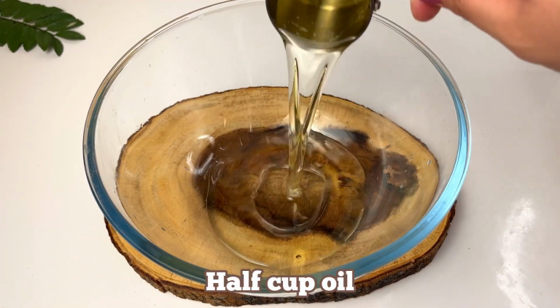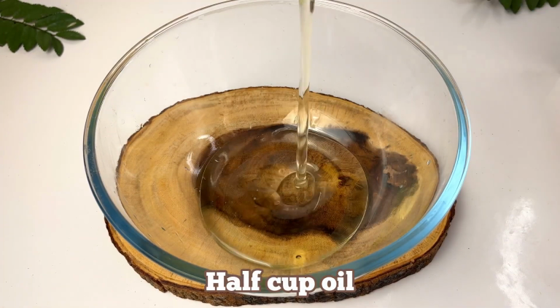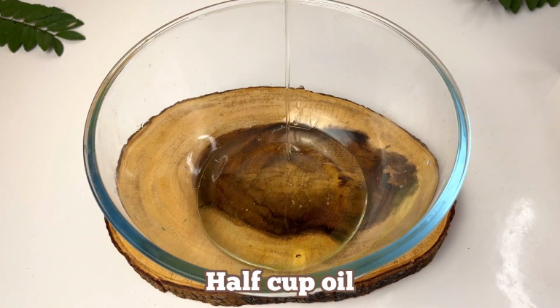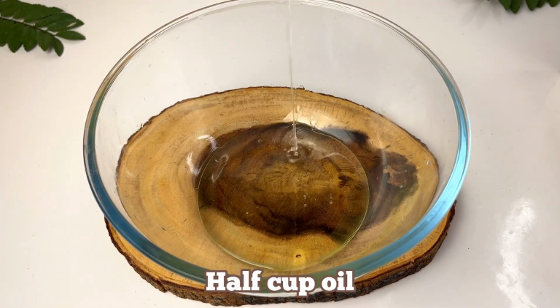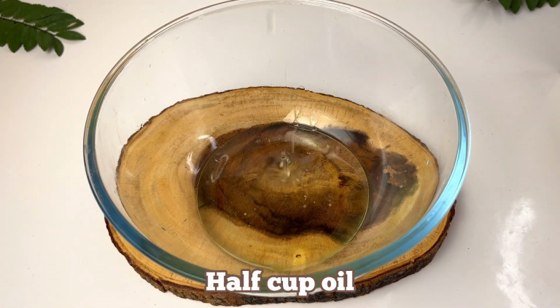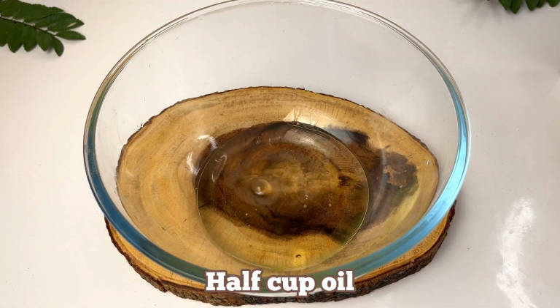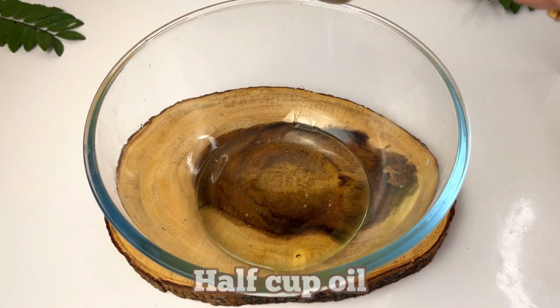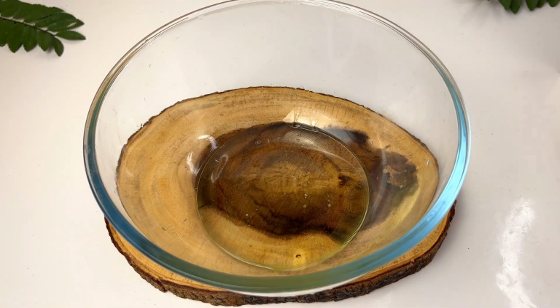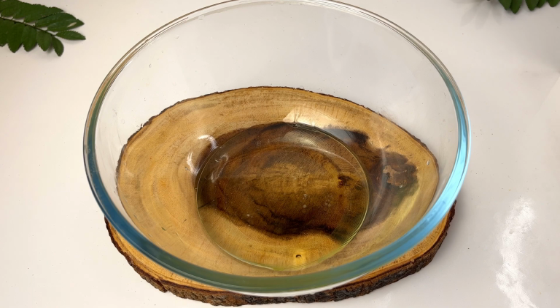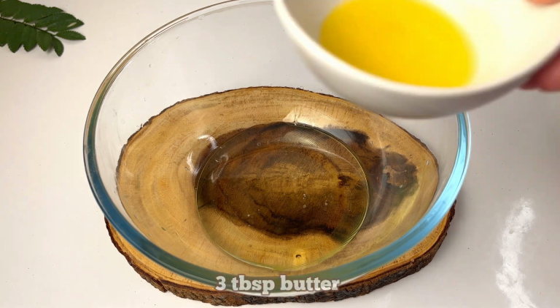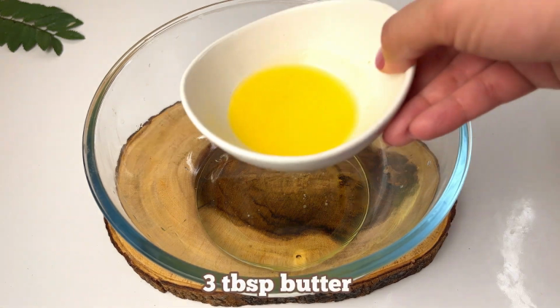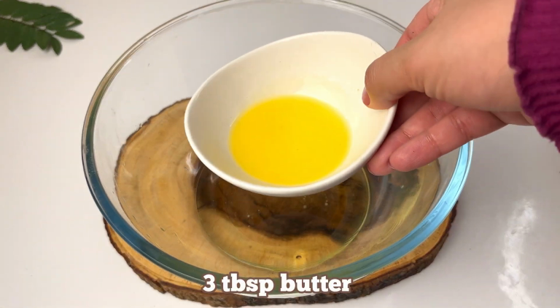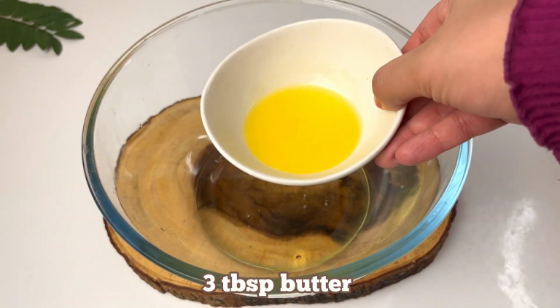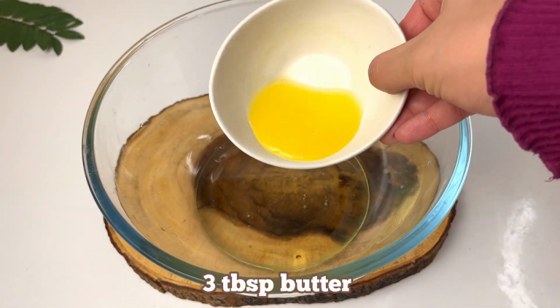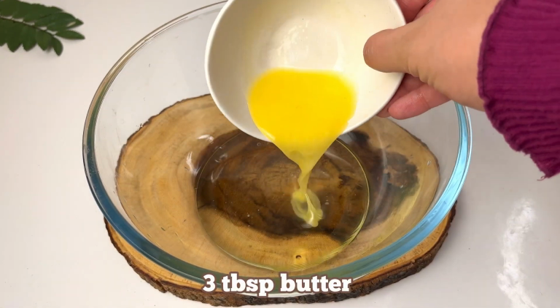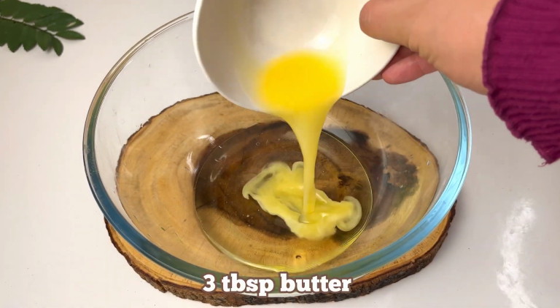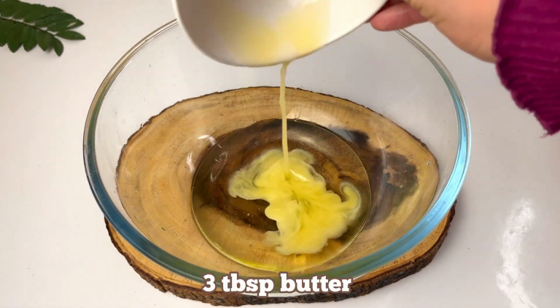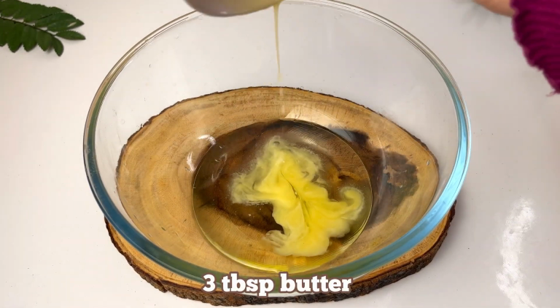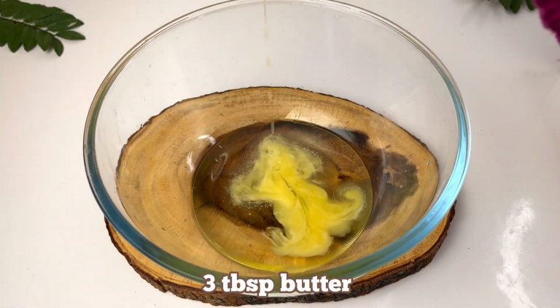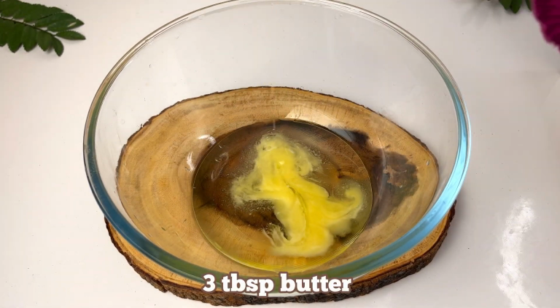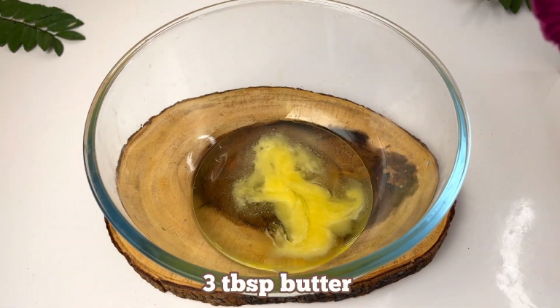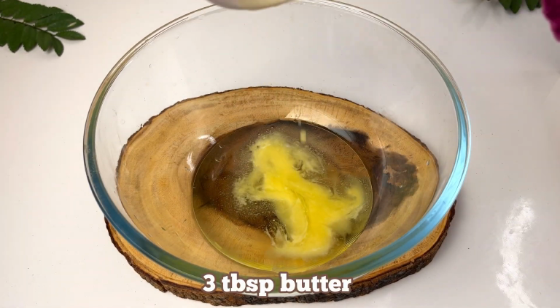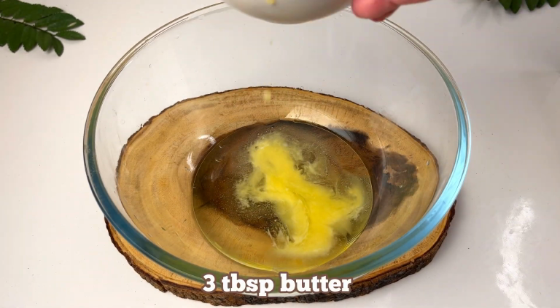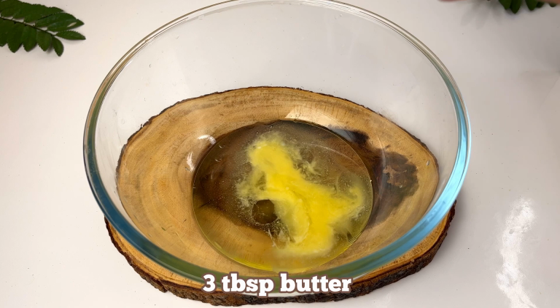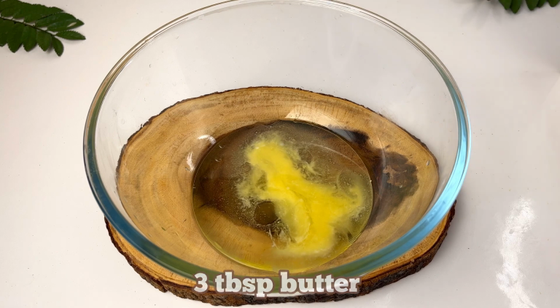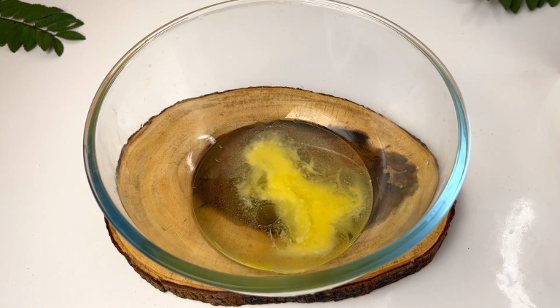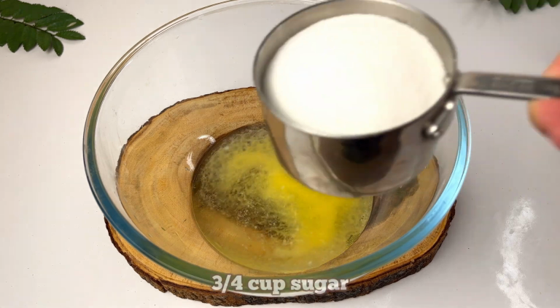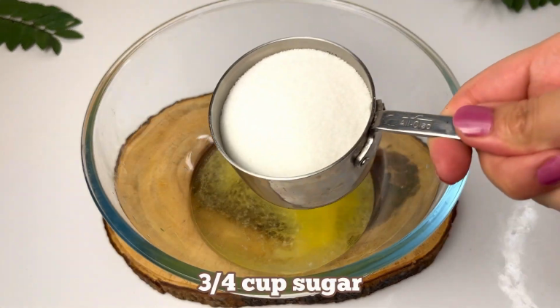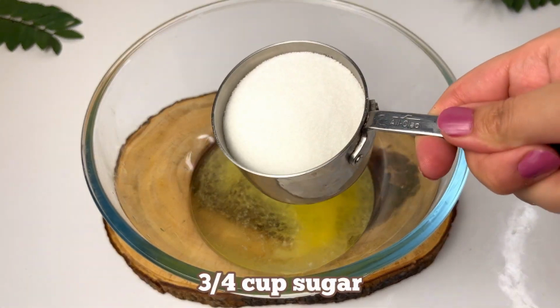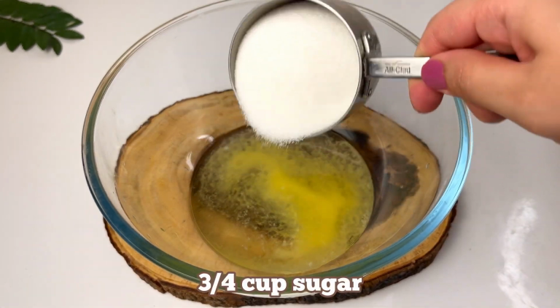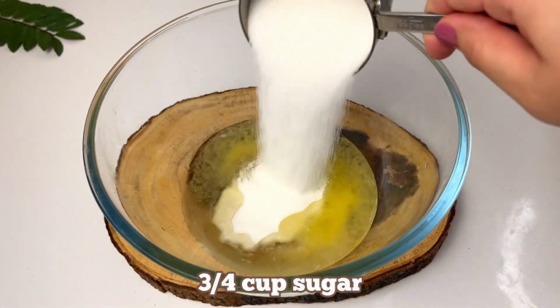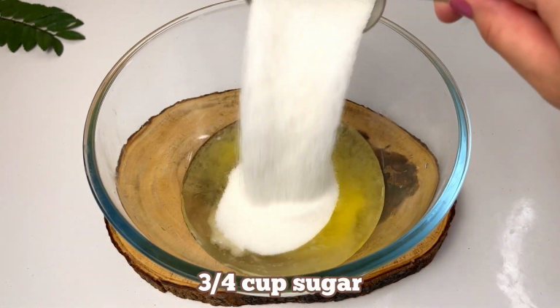We have 1/2 cup of oil — any of you can take vegetable oil or corn oil — and I added 3 tablespoons of melted butter. This will give the whole cake a very amazing texture.